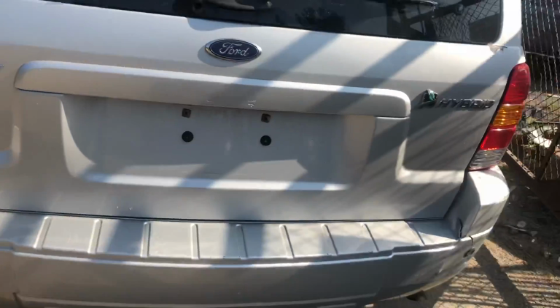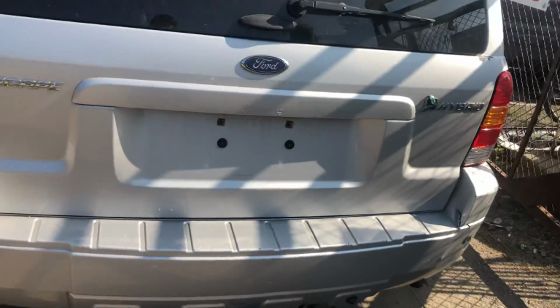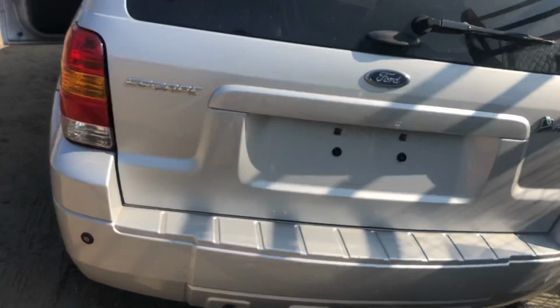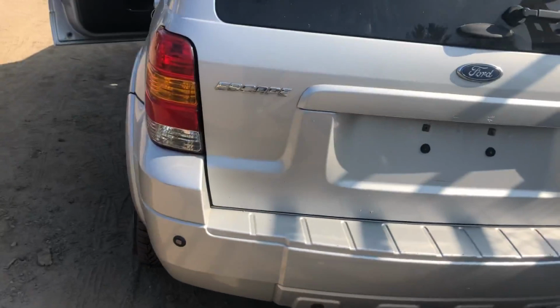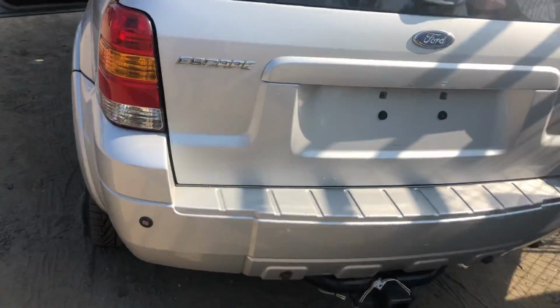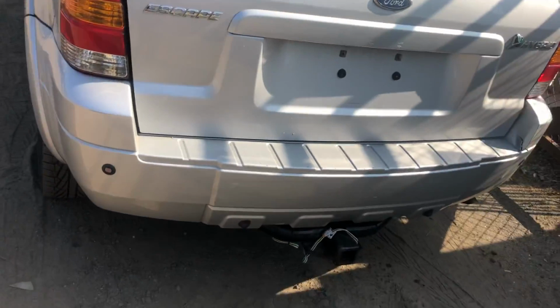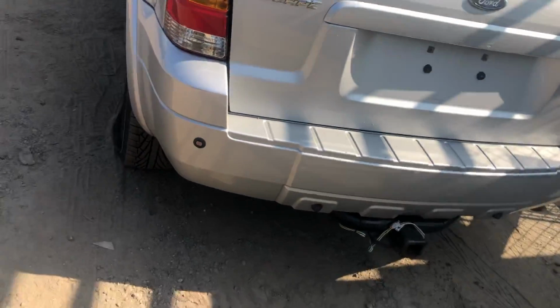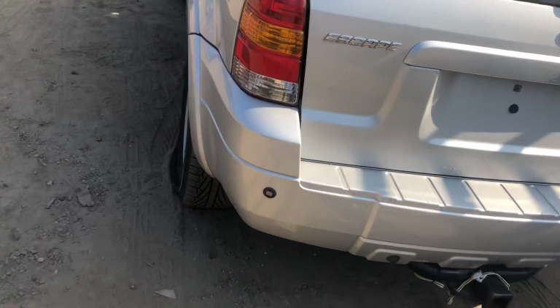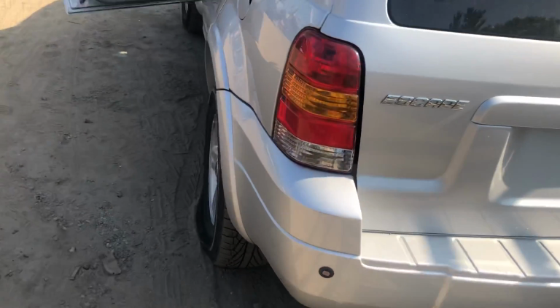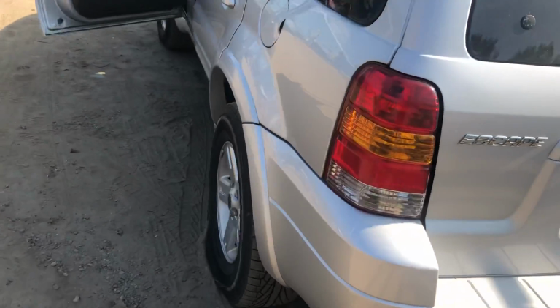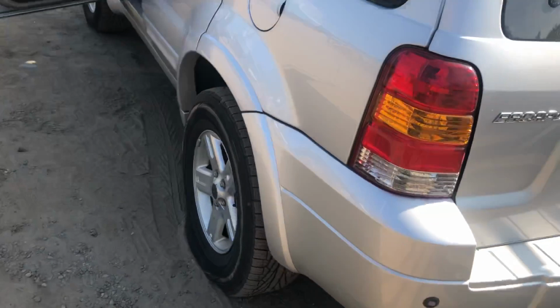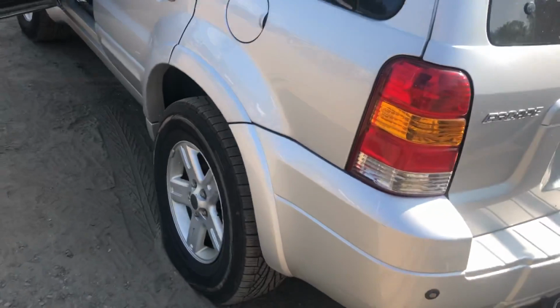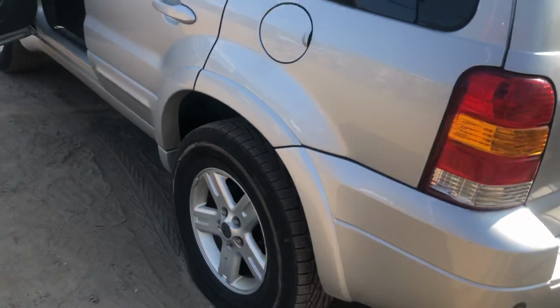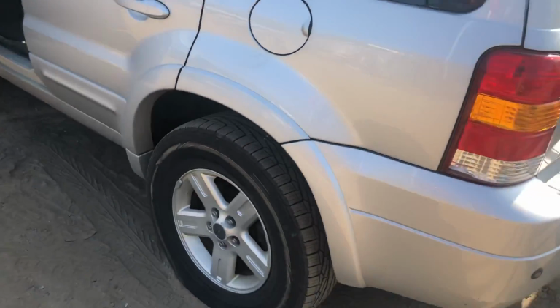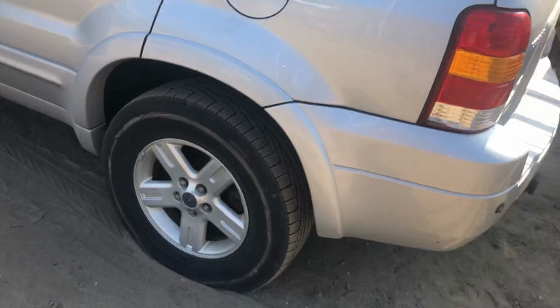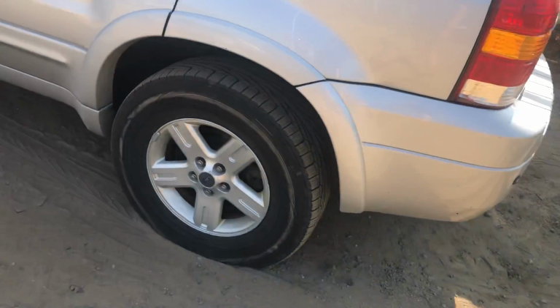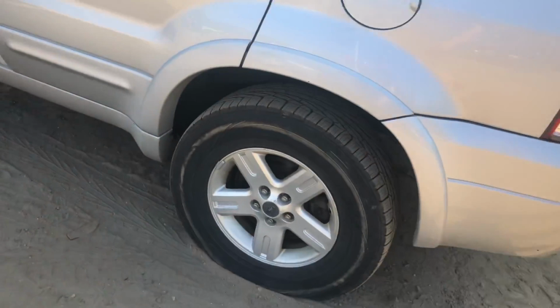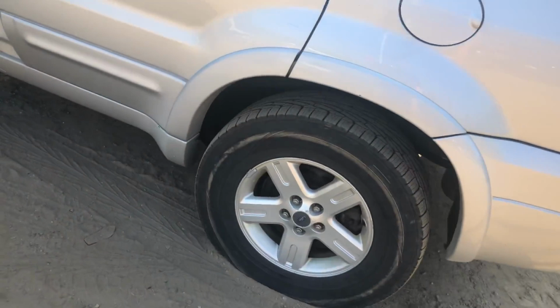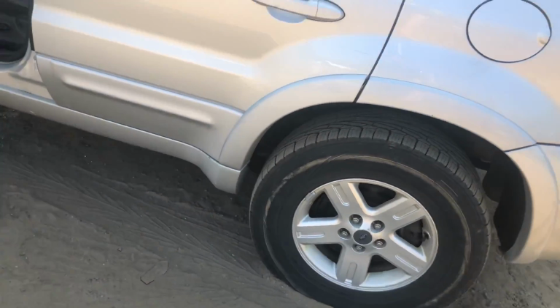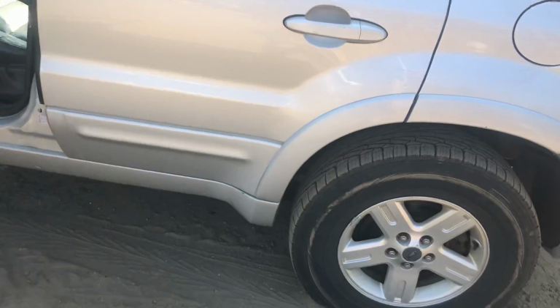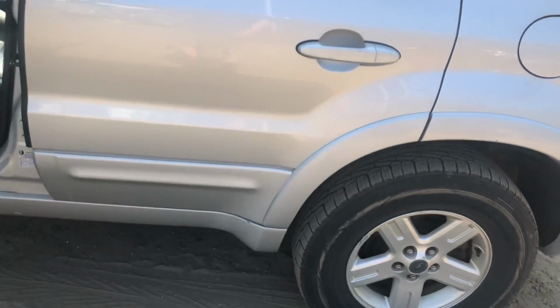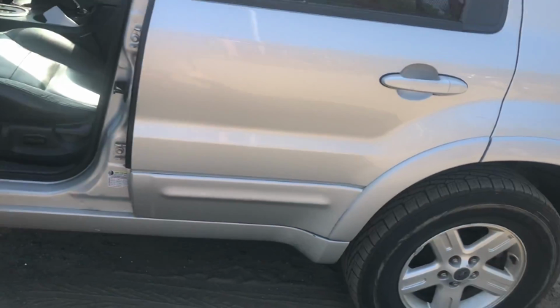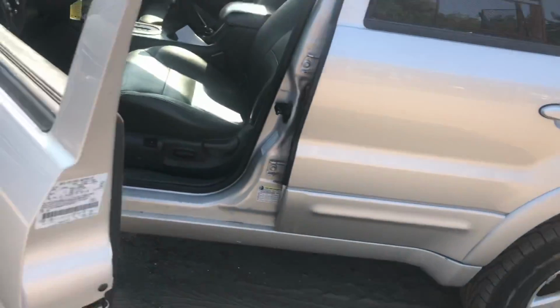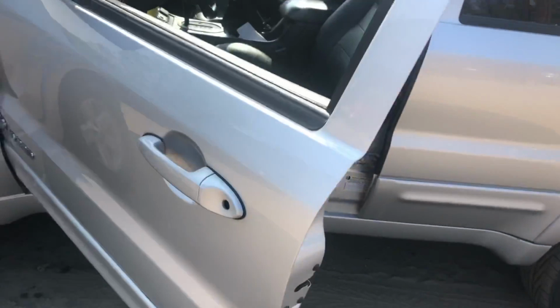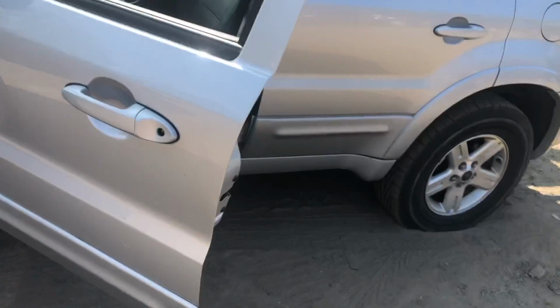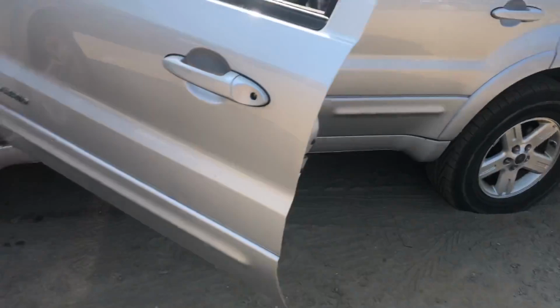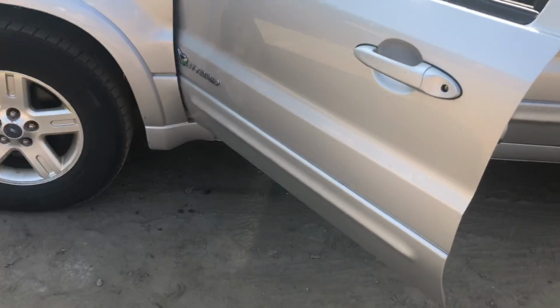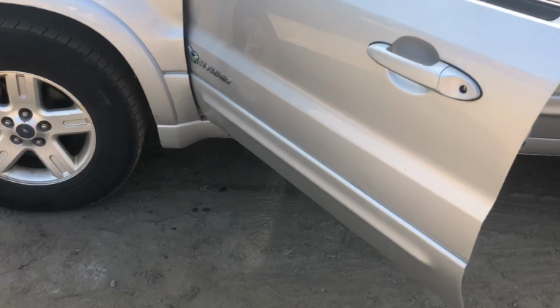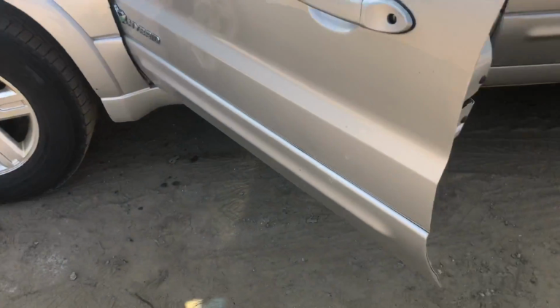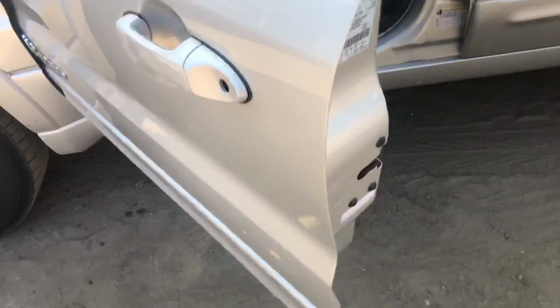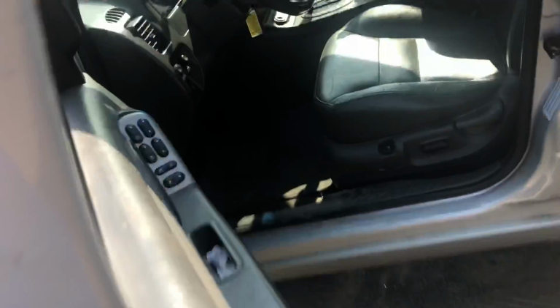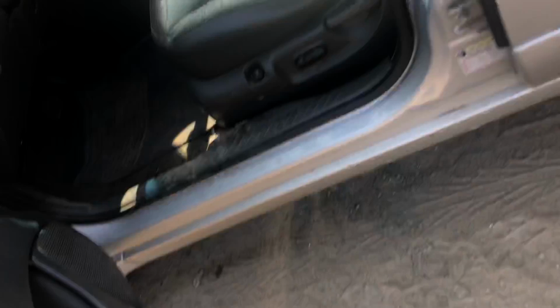Lid looks okay. Really good tail light. Rear door has a little scratch on it. Bumper looks good.